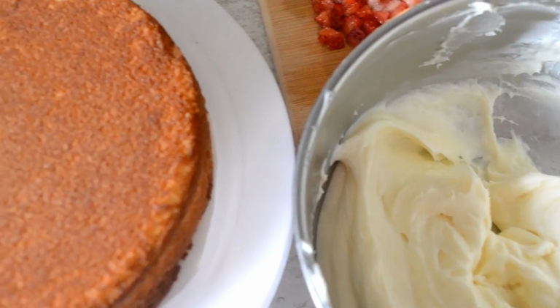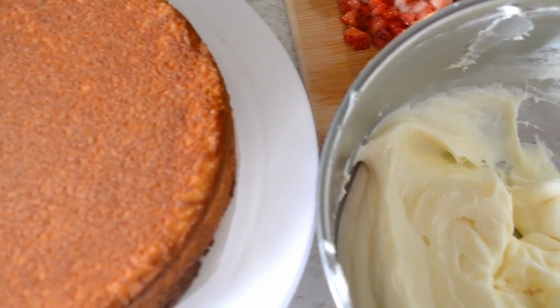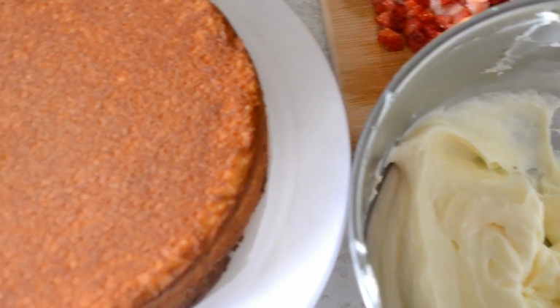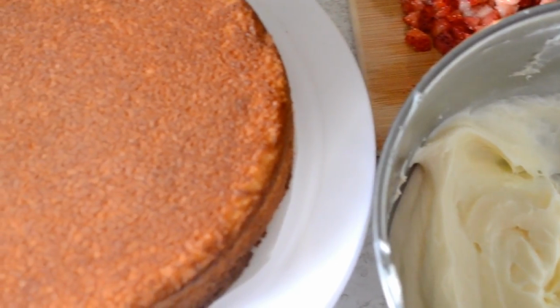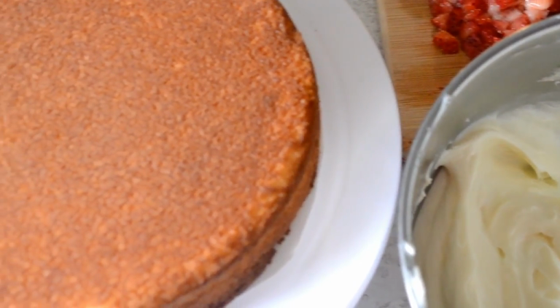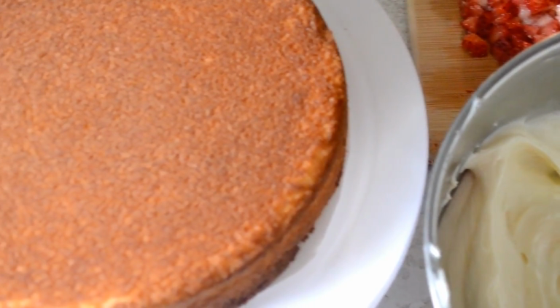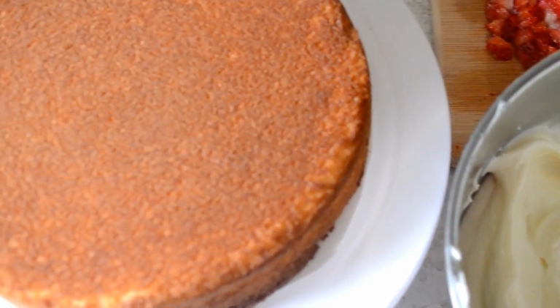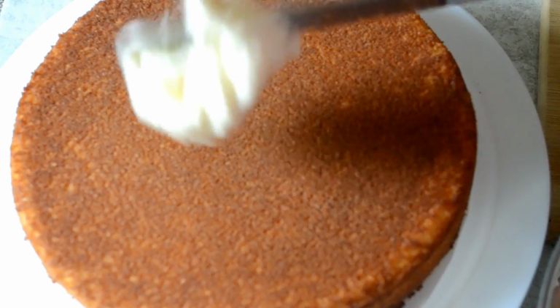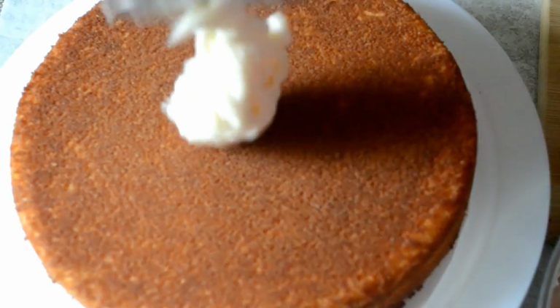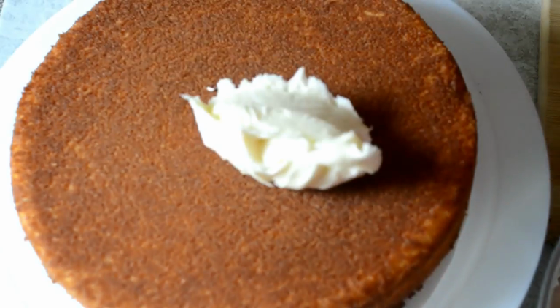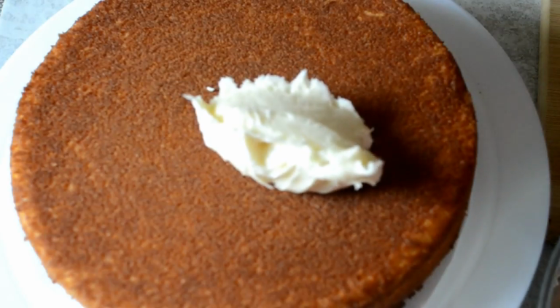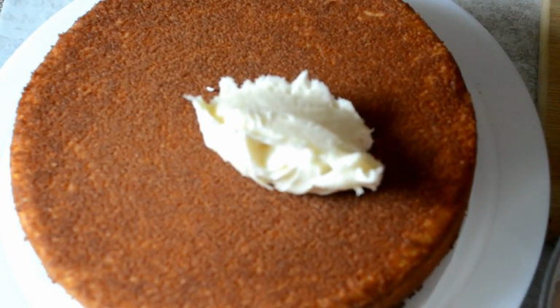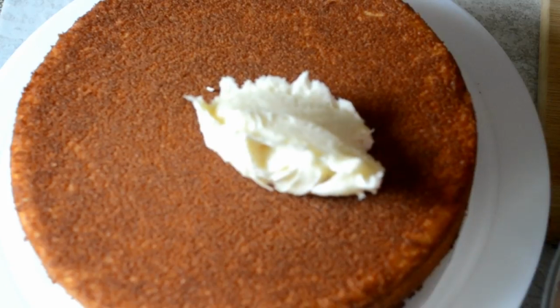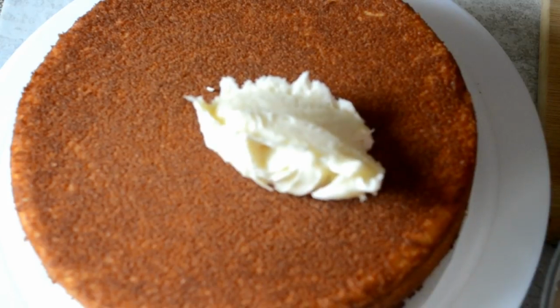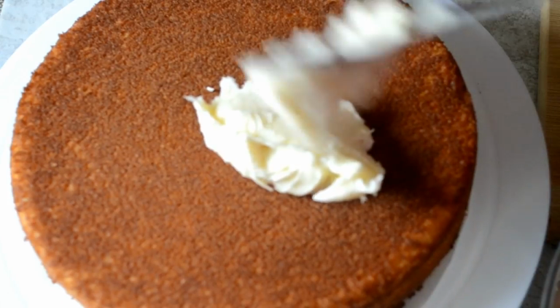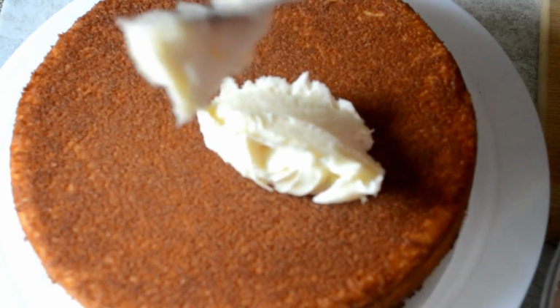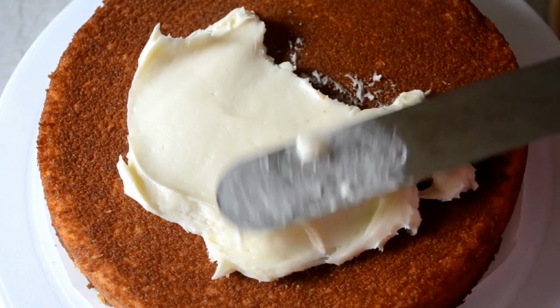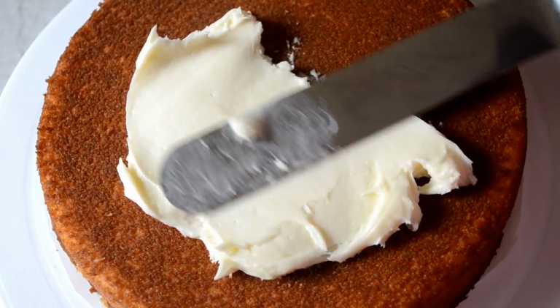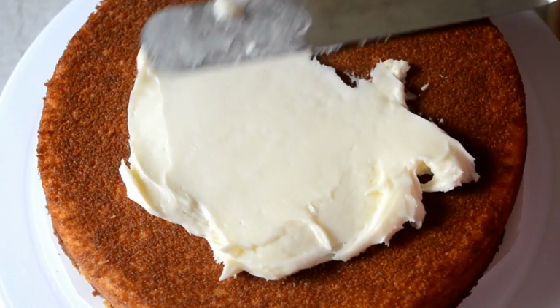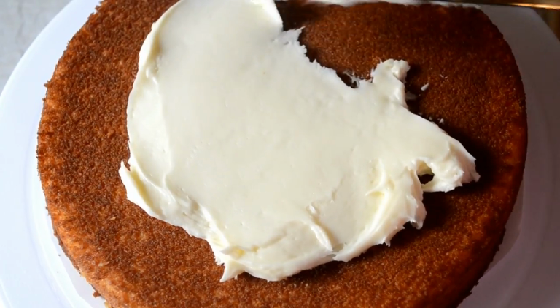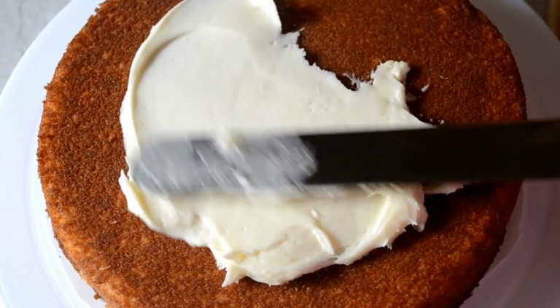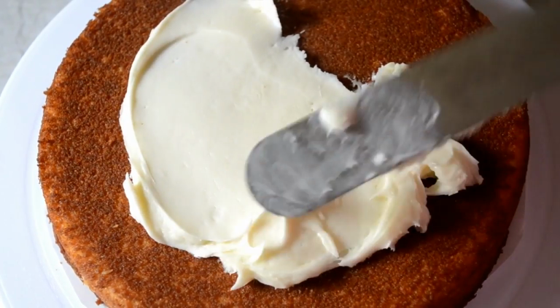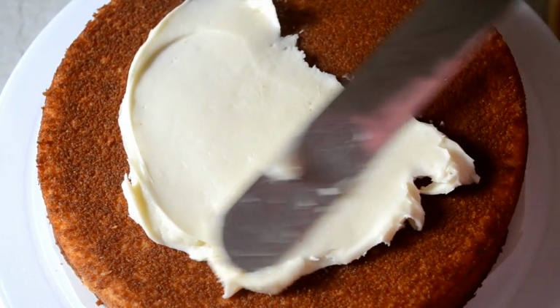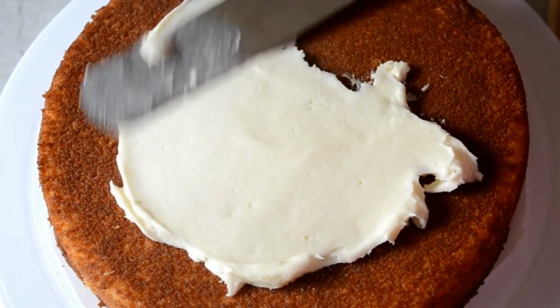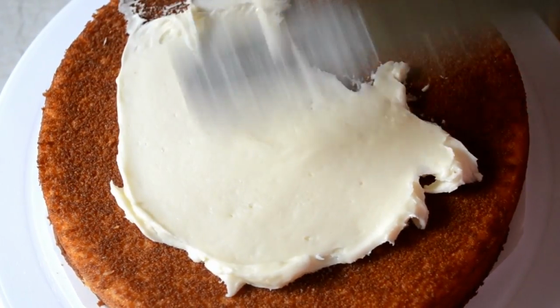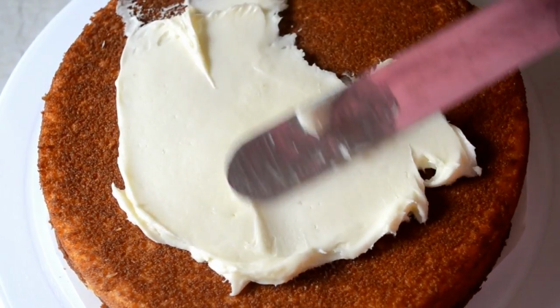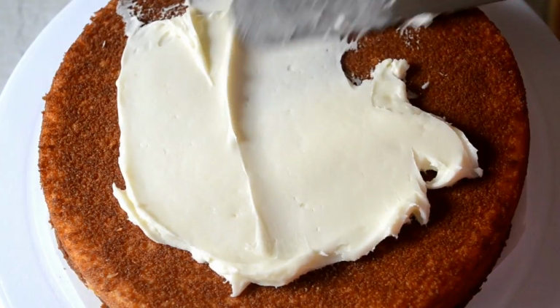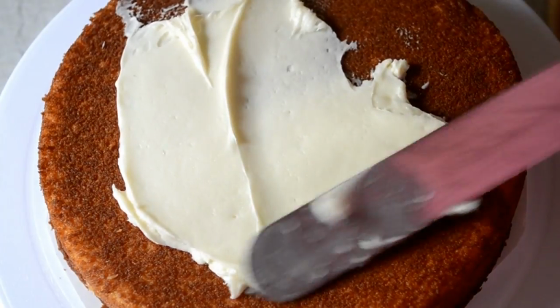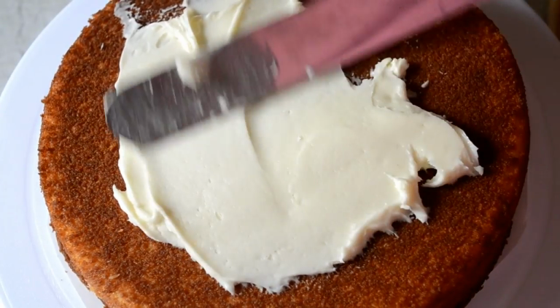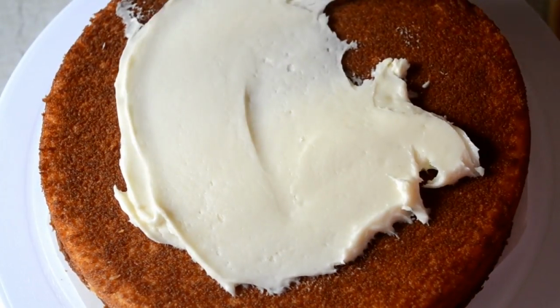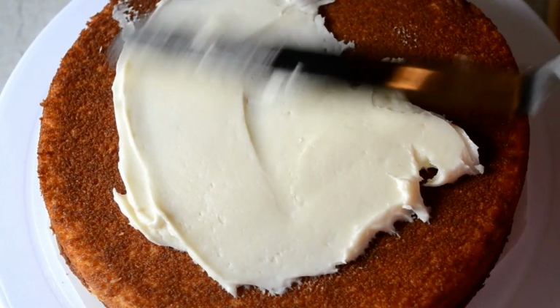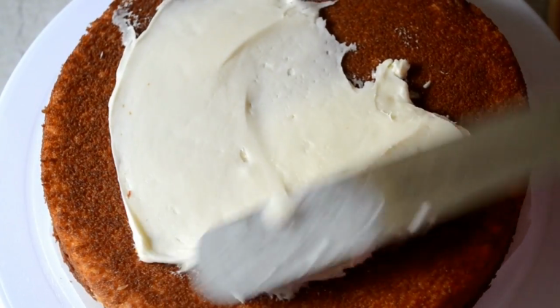Guys, I didn't want the video to be too long so I made a separate video for the cream cheese icing recipe. I'll add that link in the description box so you can check it out and see how I made it — really easy.